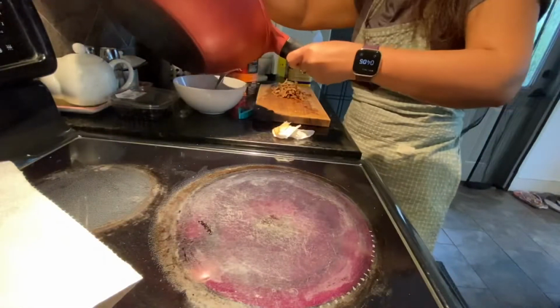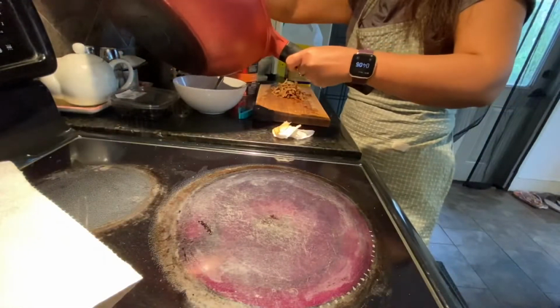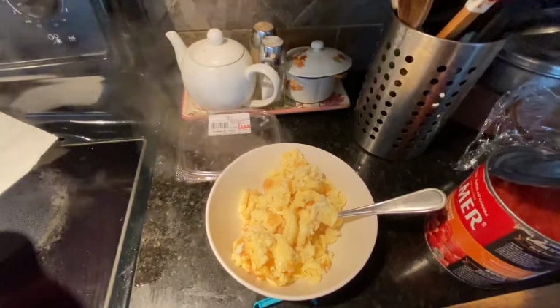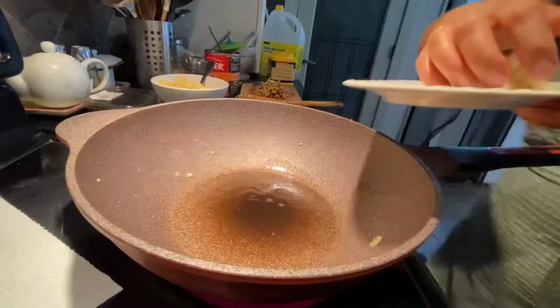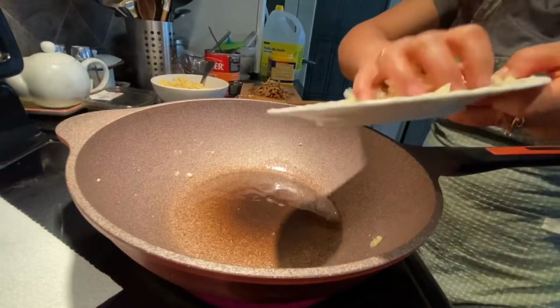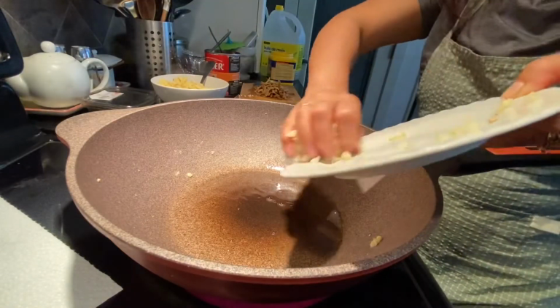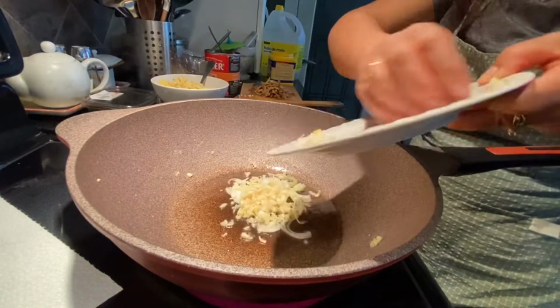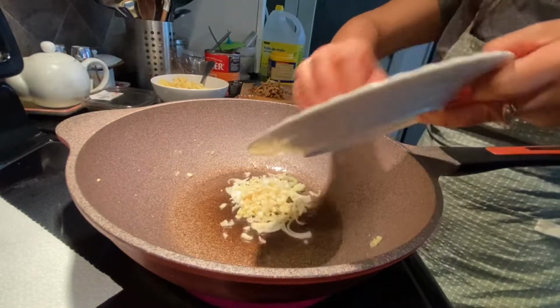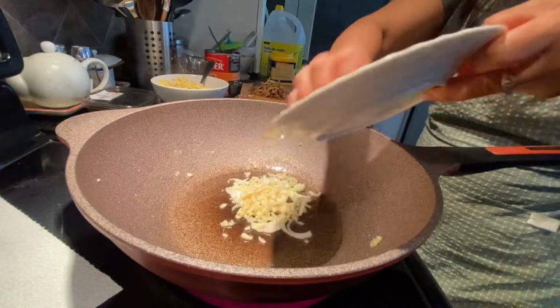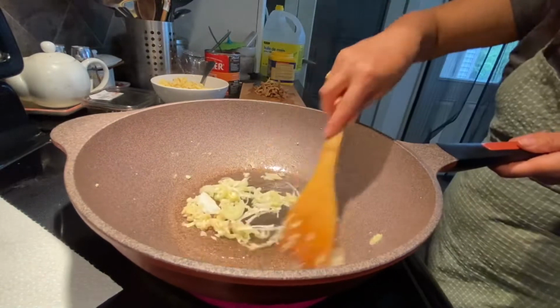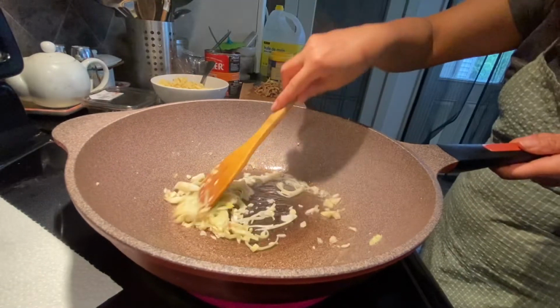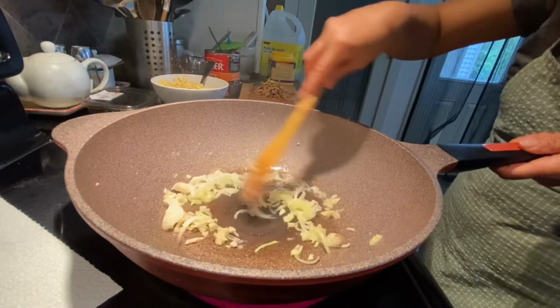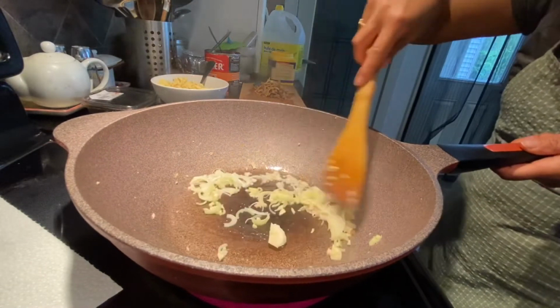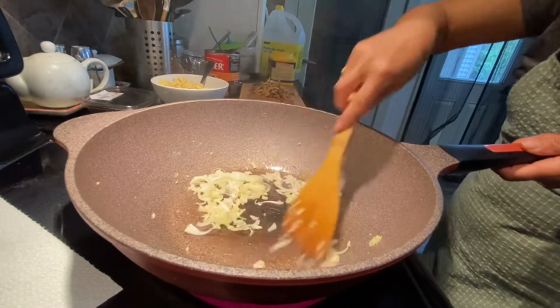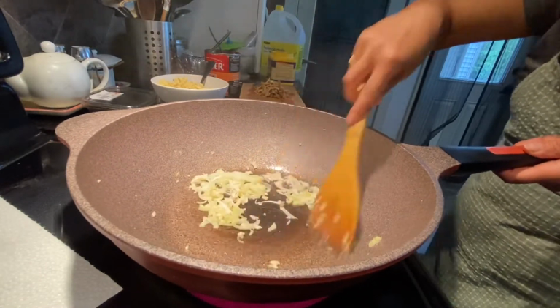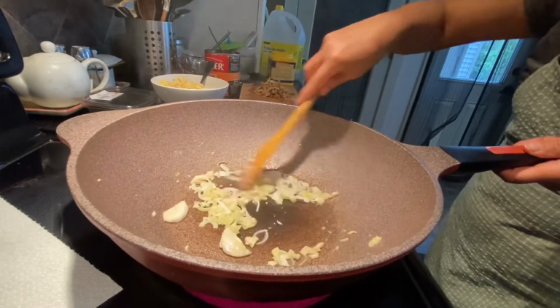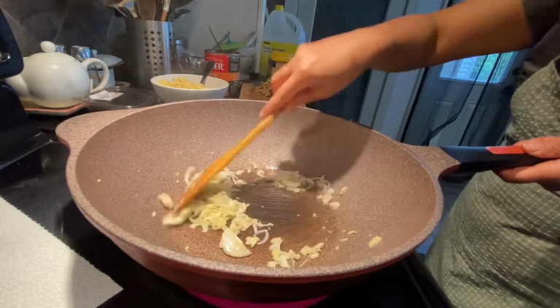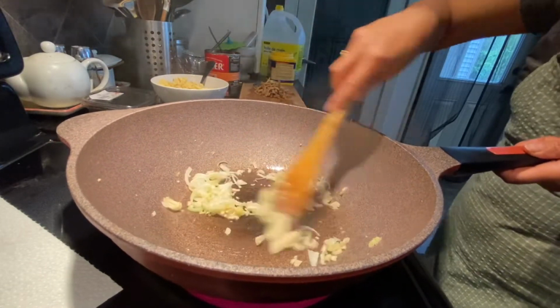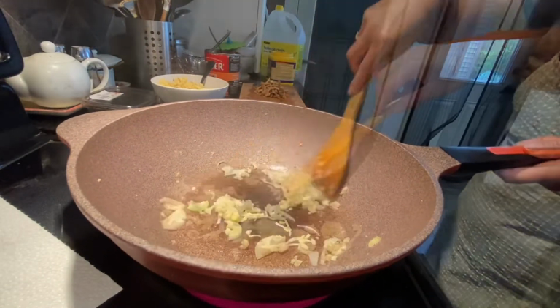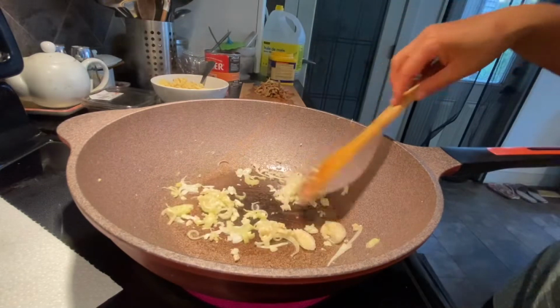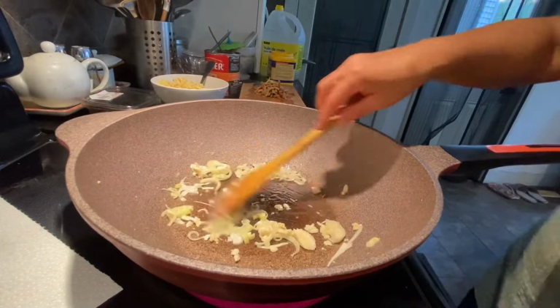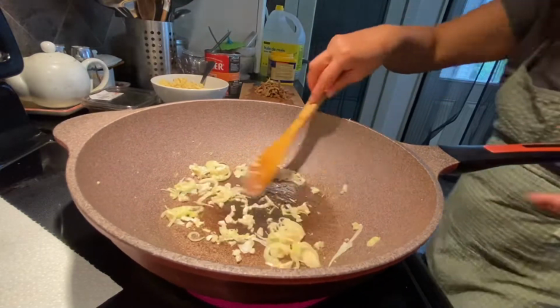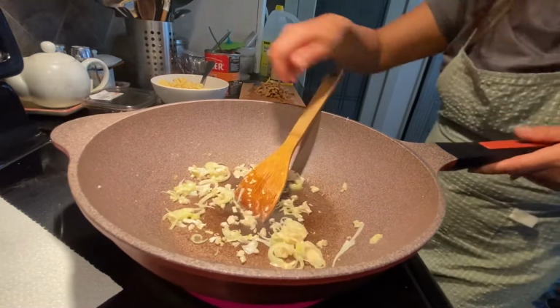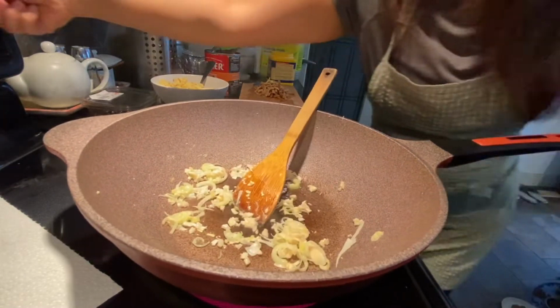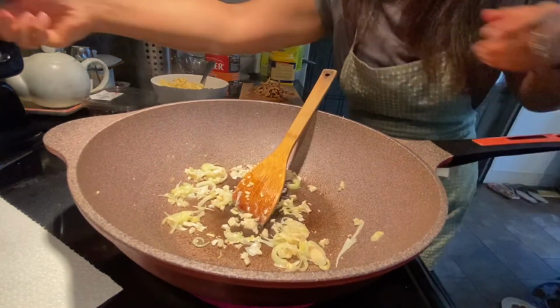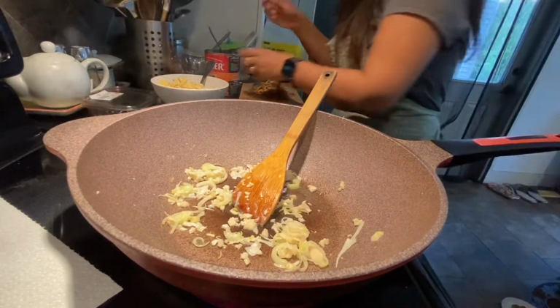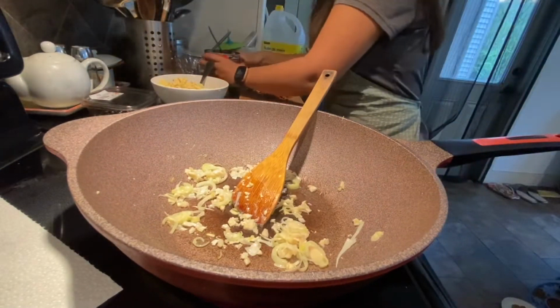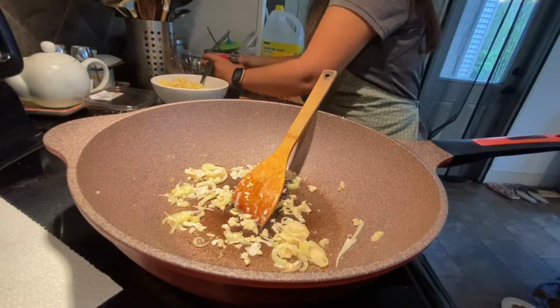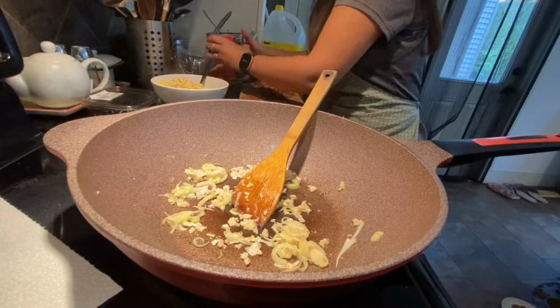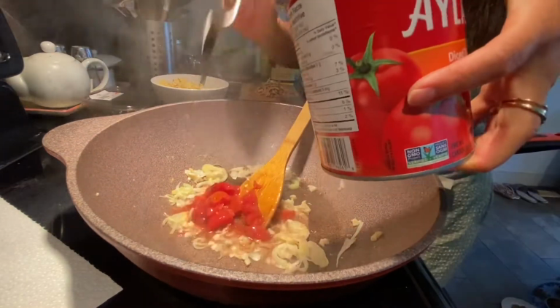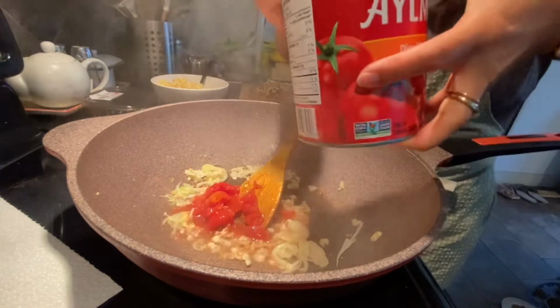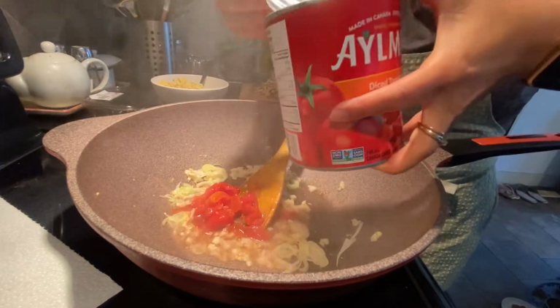Next, put chopped leeks and chopped garlic and stir fry them together. When the leek and chopped garlic are cooked, add half a can of tomatoes.